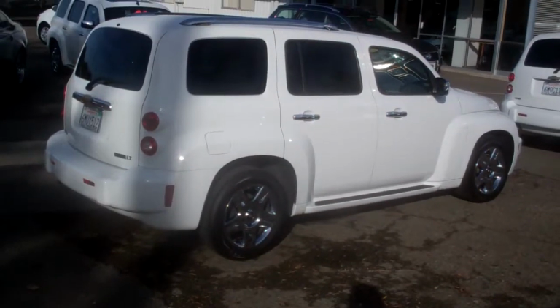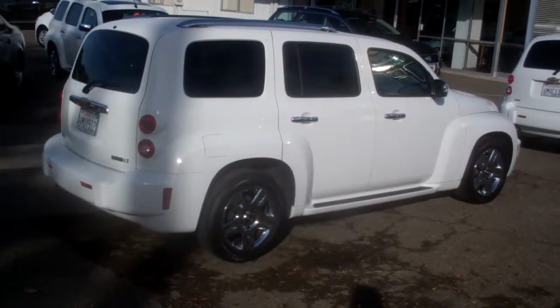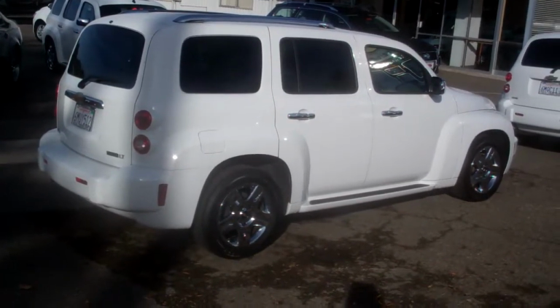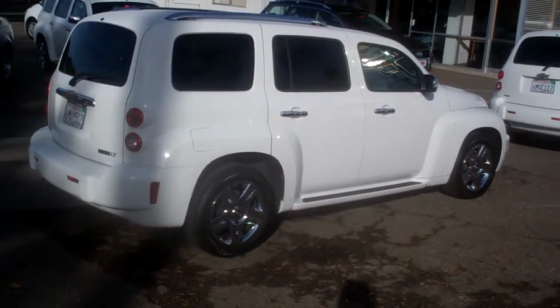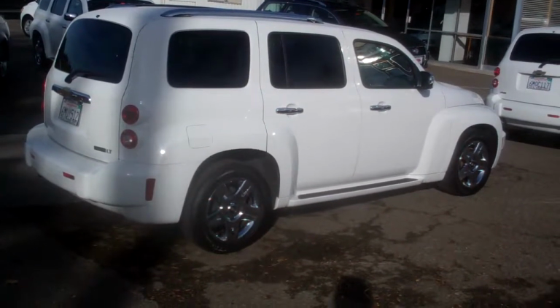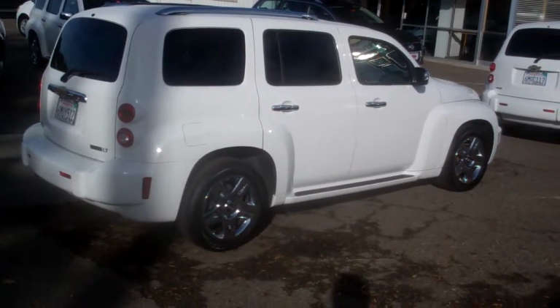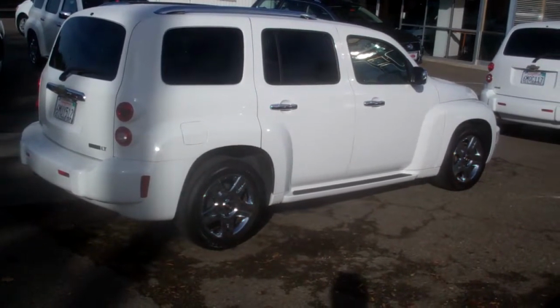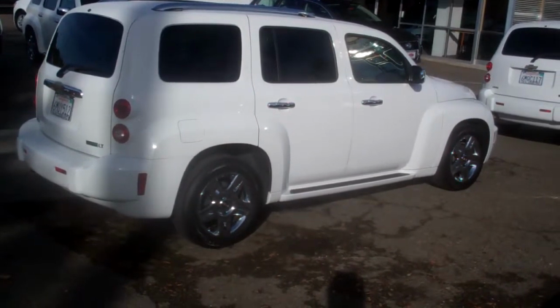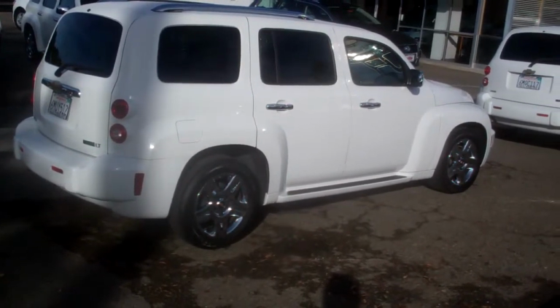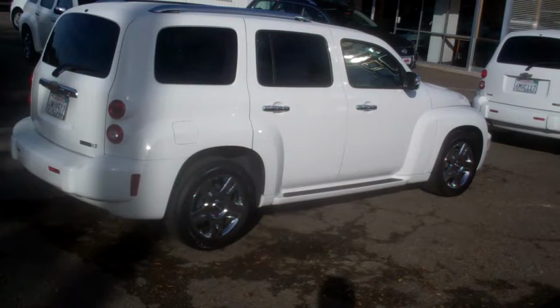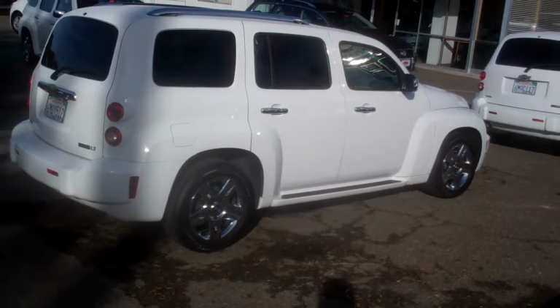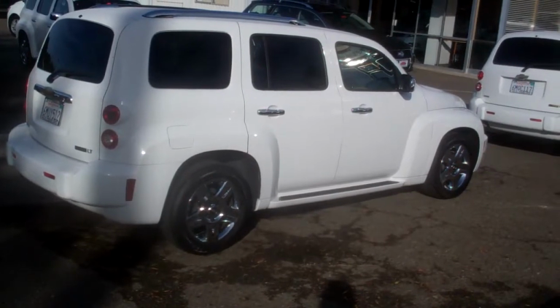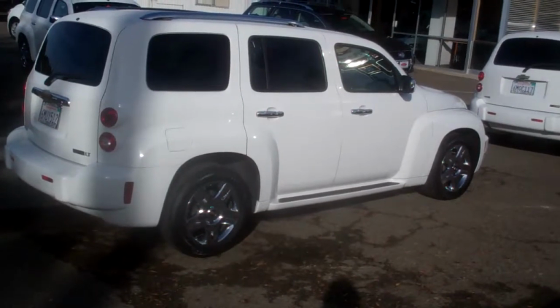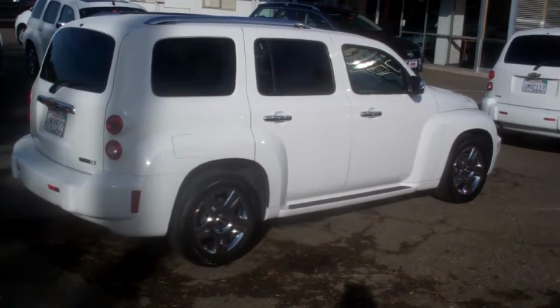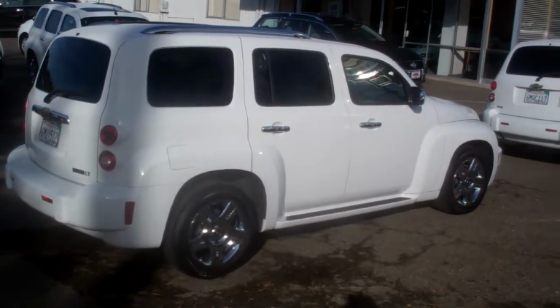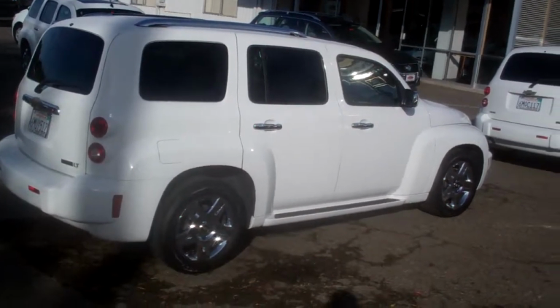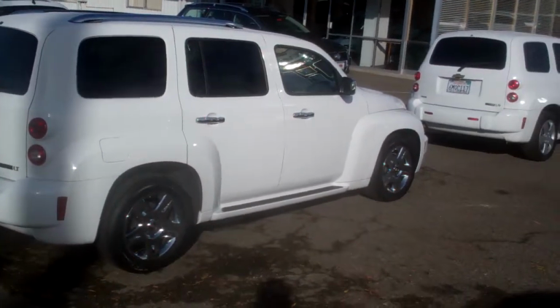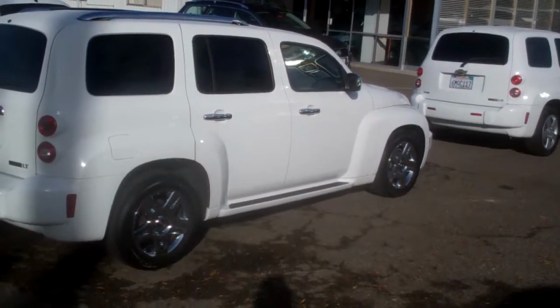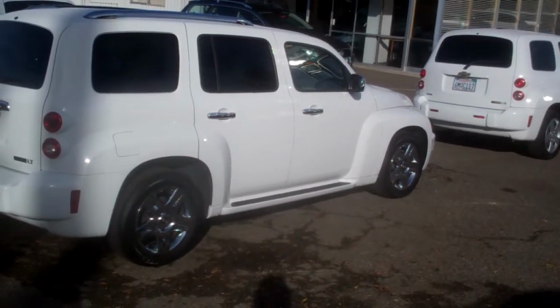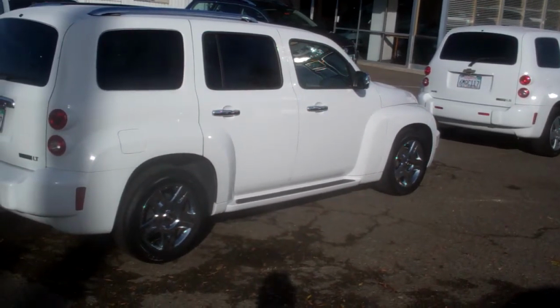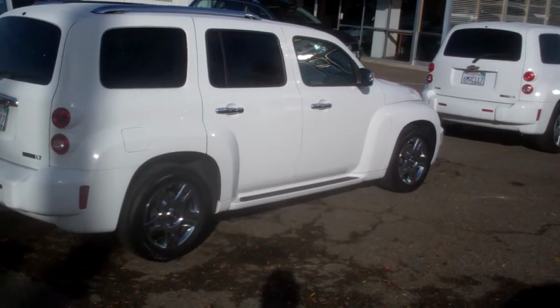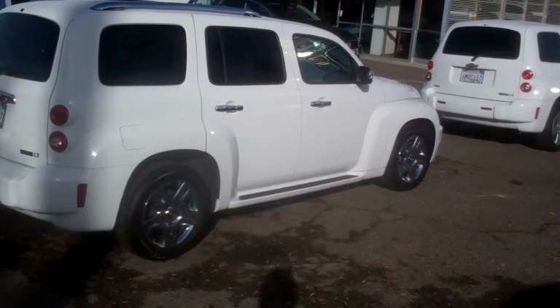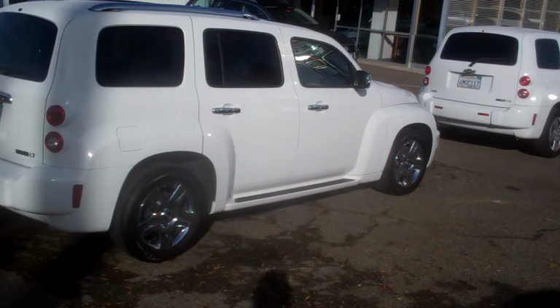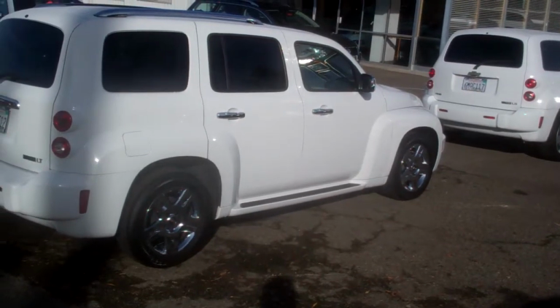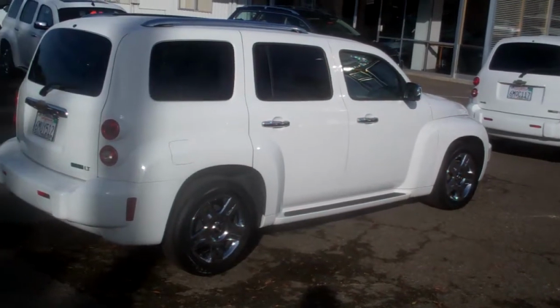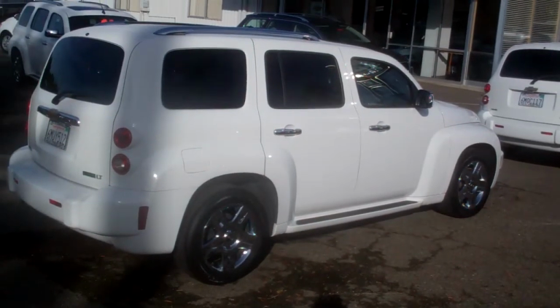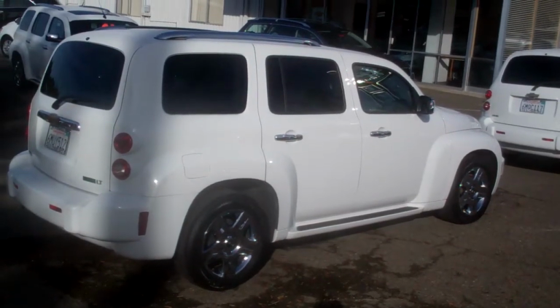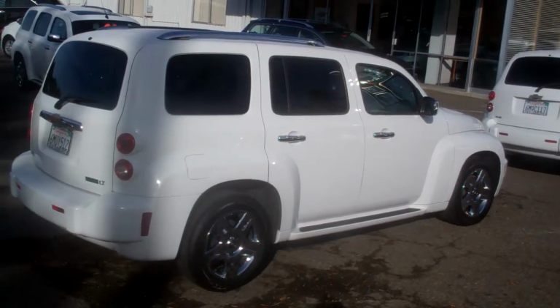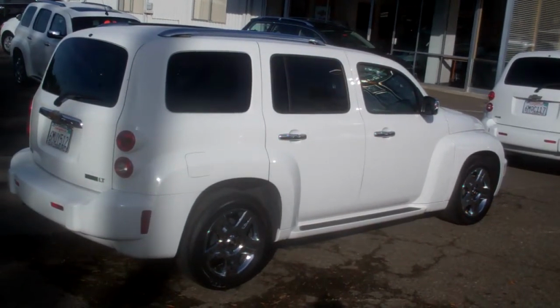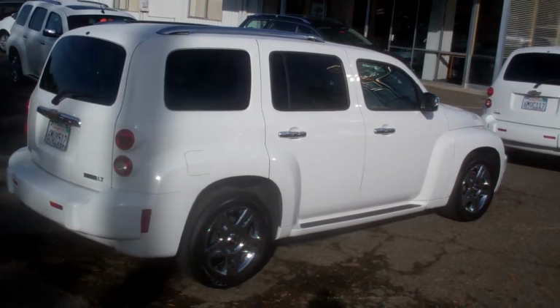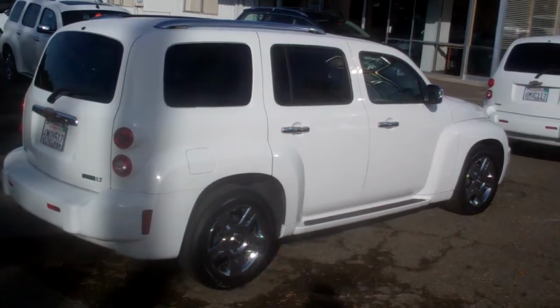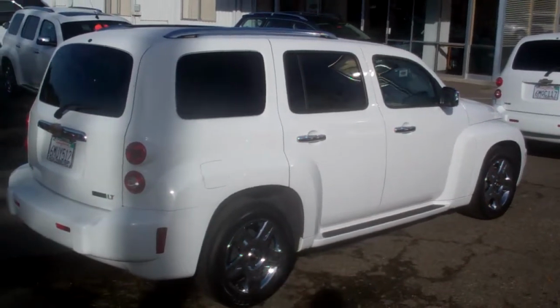Hi, this is Kelly at McConnell Chevrolet in Healdsburg. This car that you're looking at is a 2011 HHR. It's got 26,000 miles on it. It's pretty loaded up with equipment.